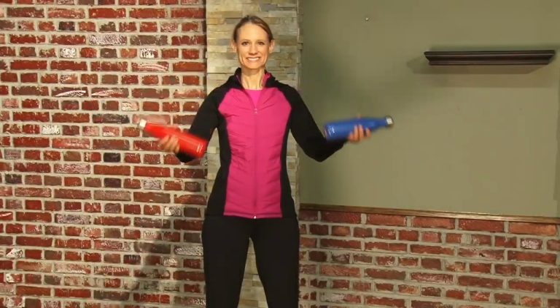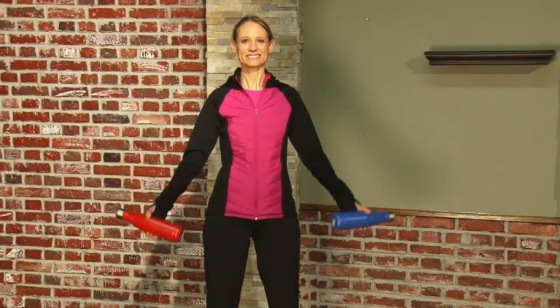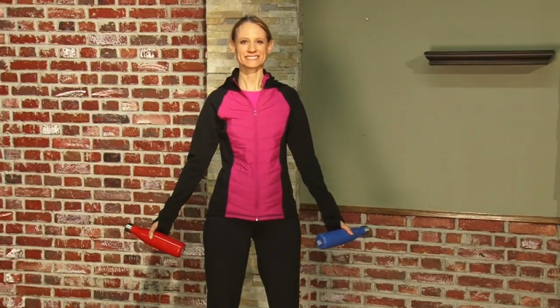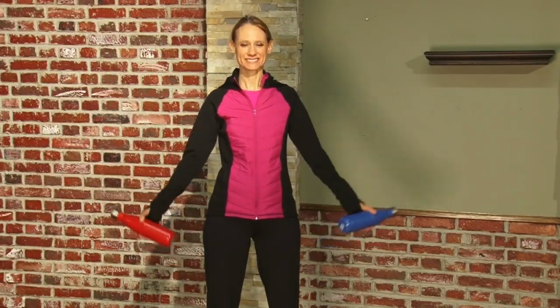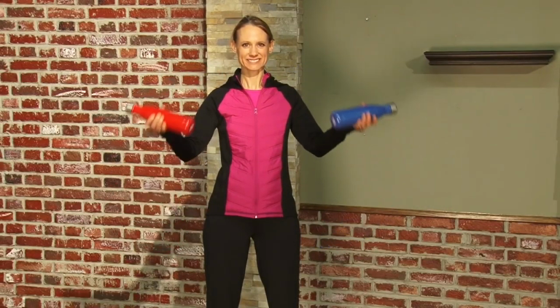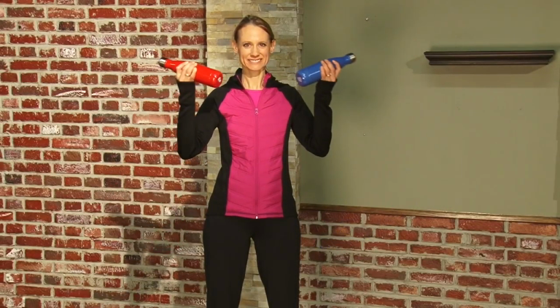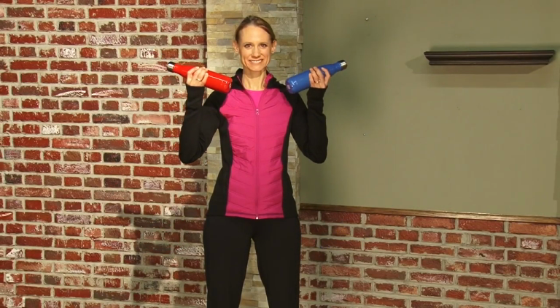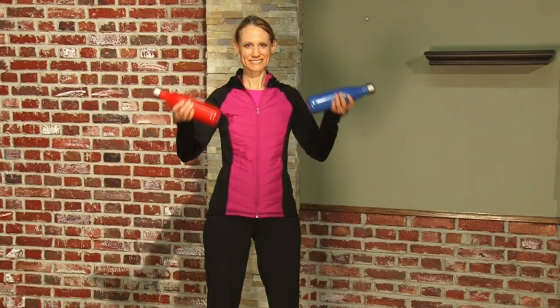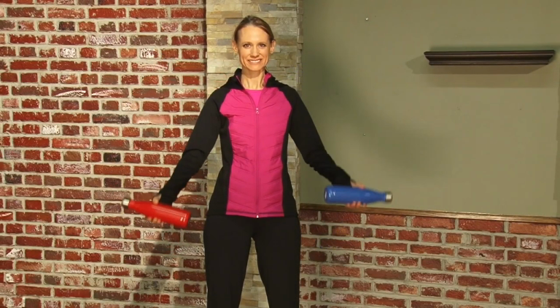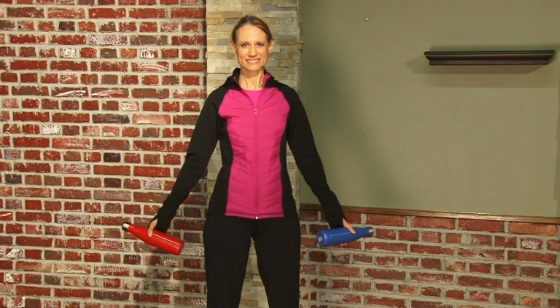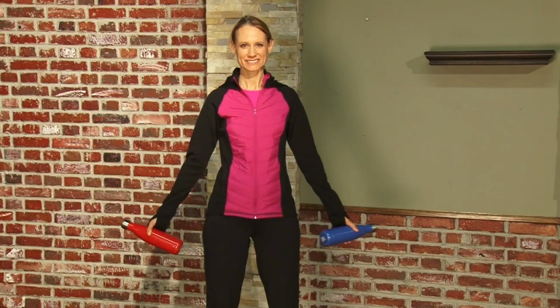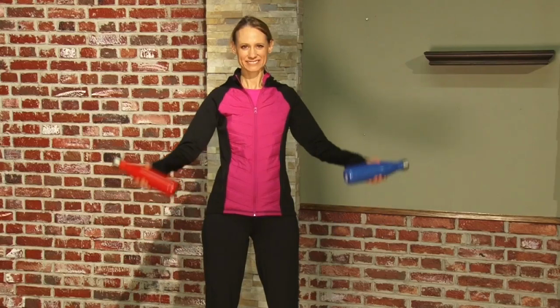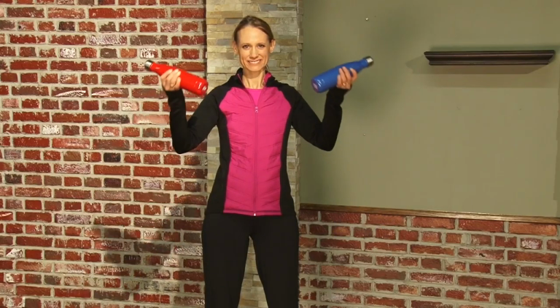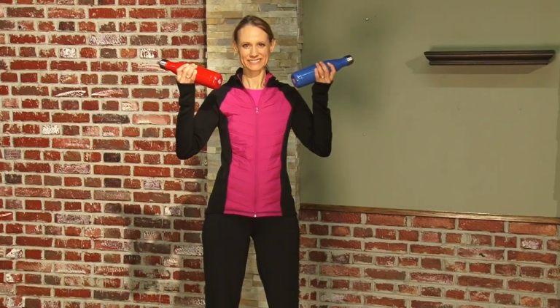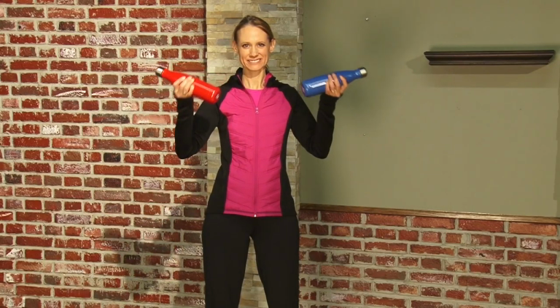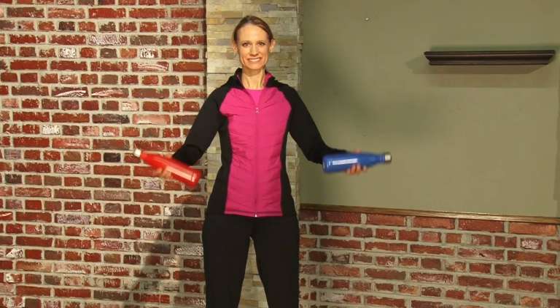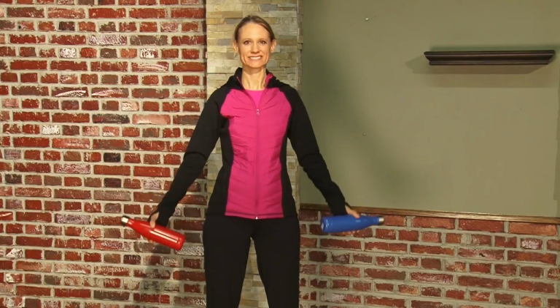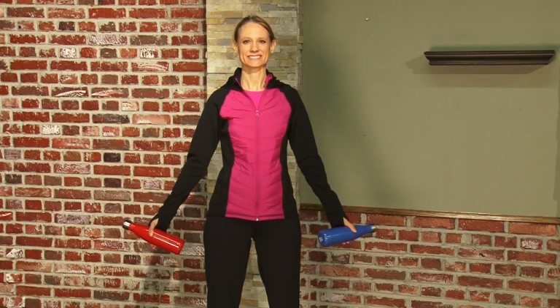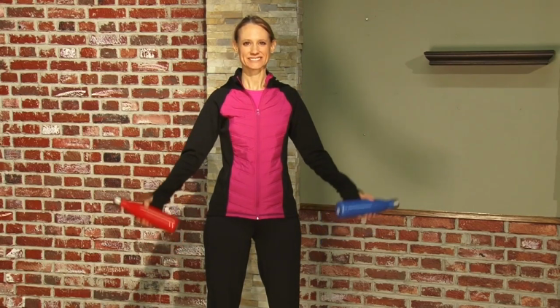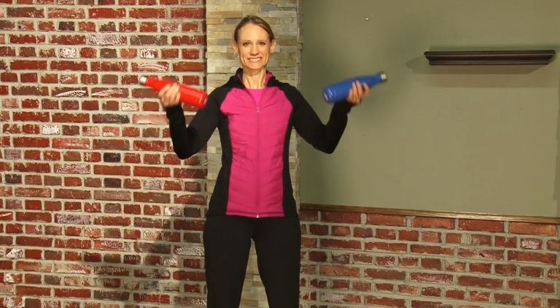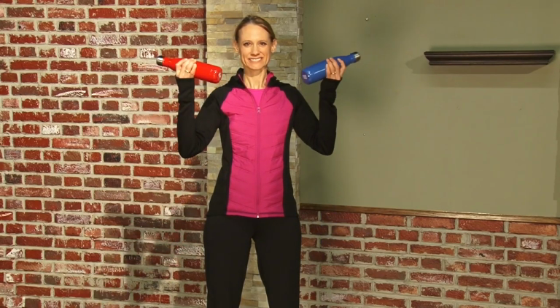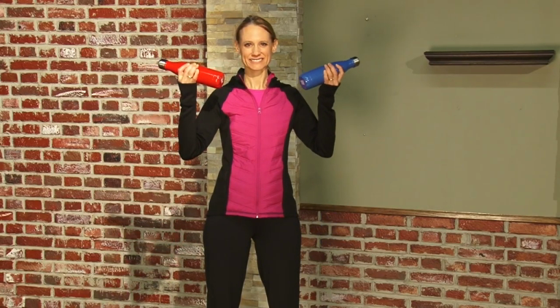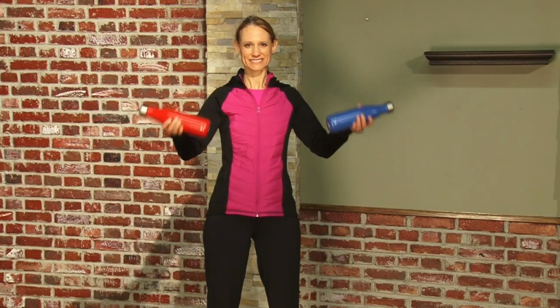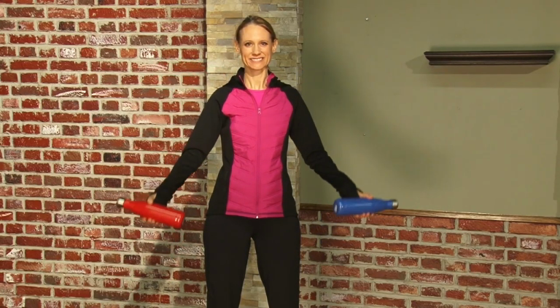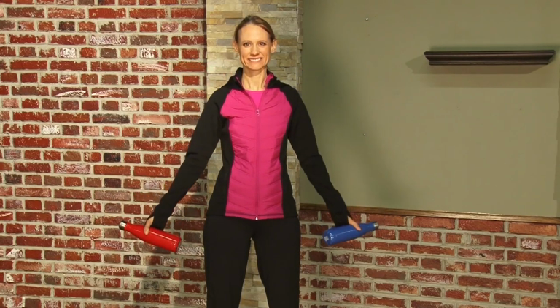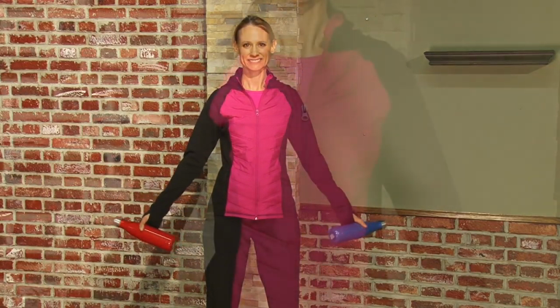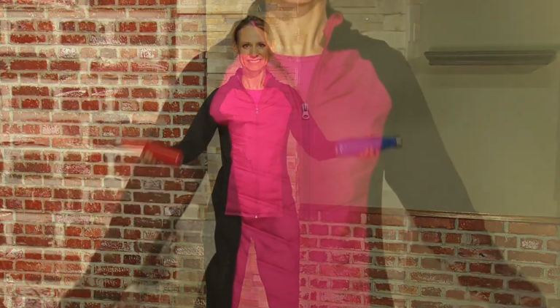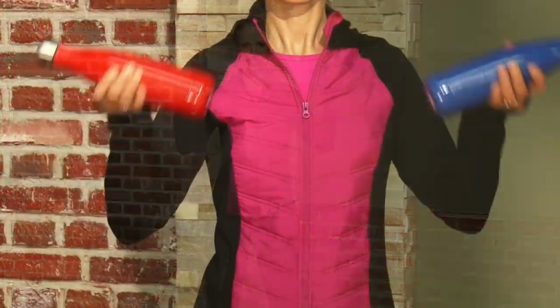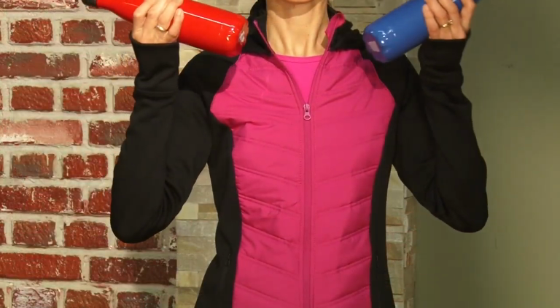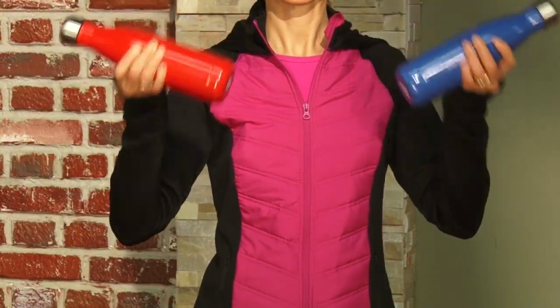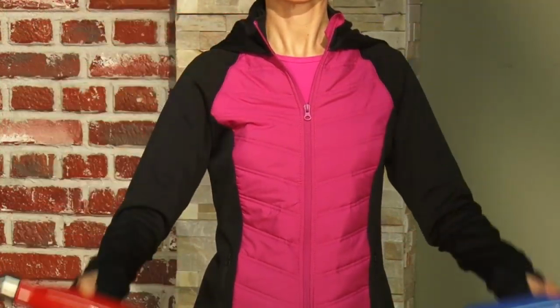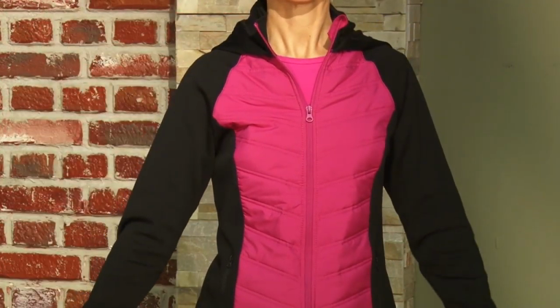Now we're going to show you how to do a bicep curl. Bicep curls can be done in a bunch of different ways. You can do these sitting down, or for a bit bigger challenge, you can do them while standing up.